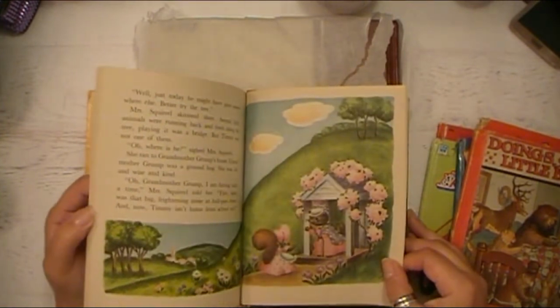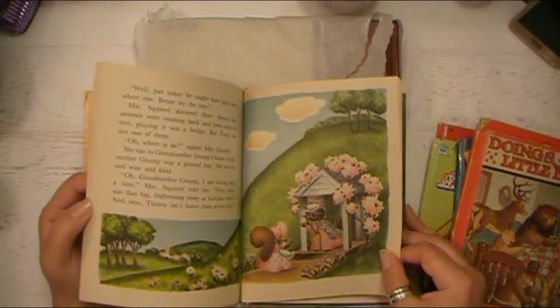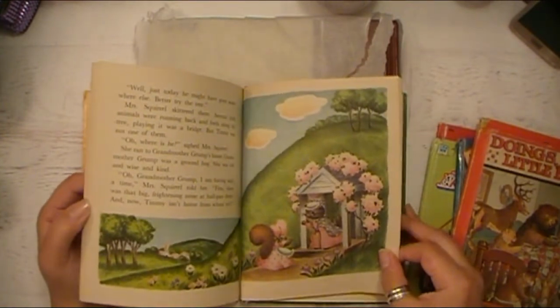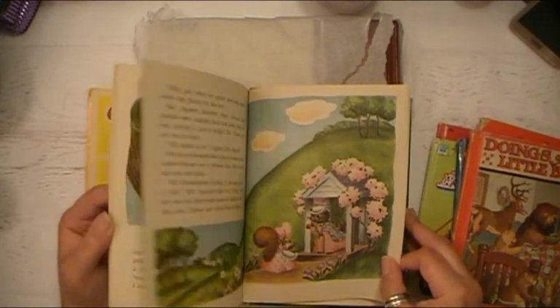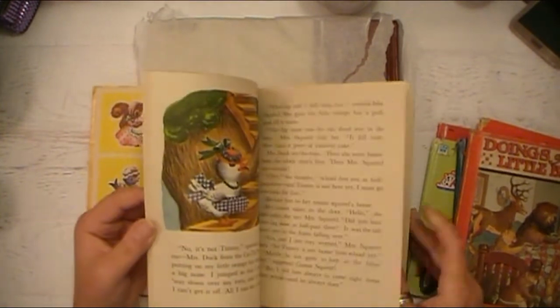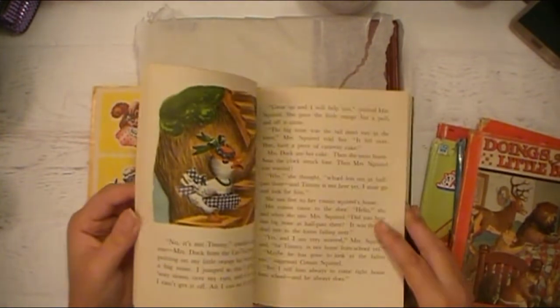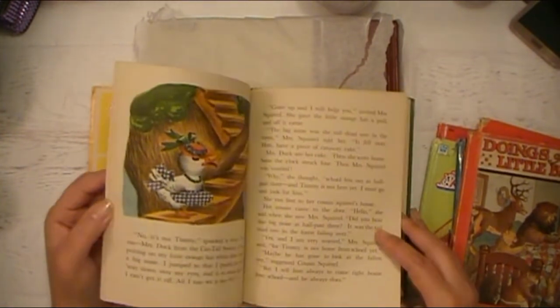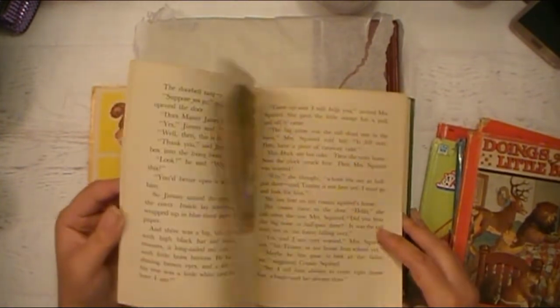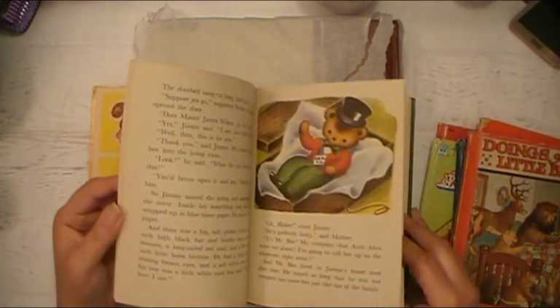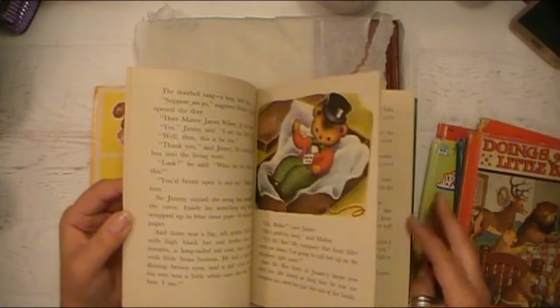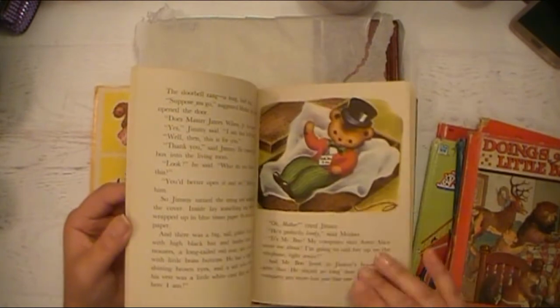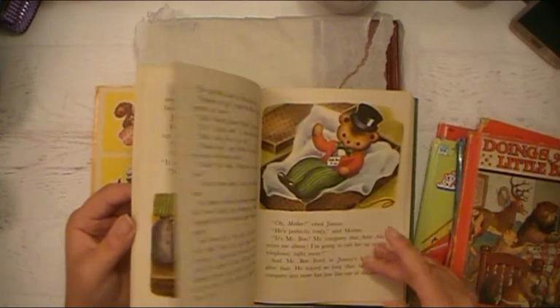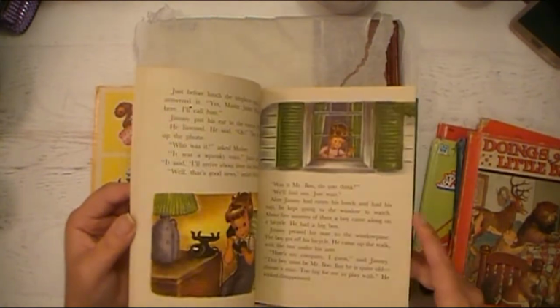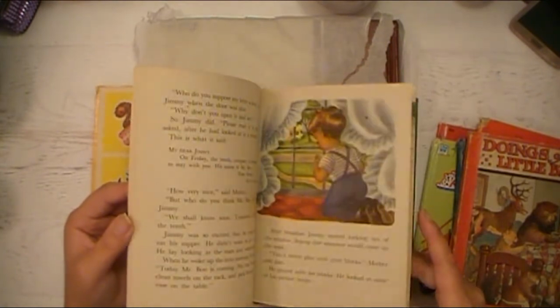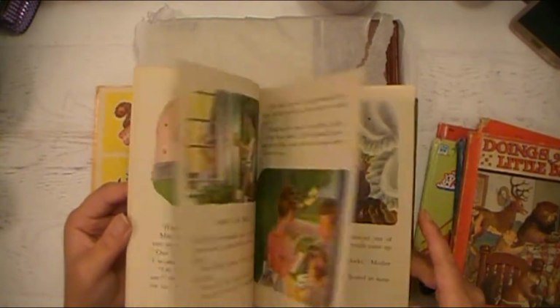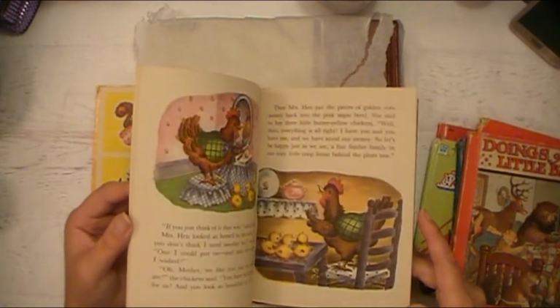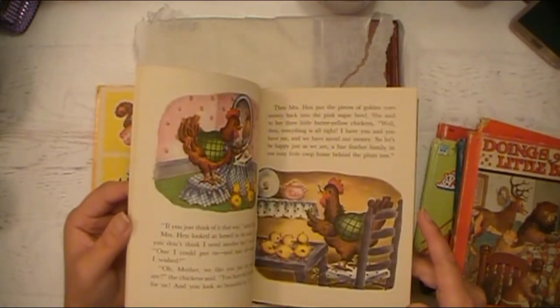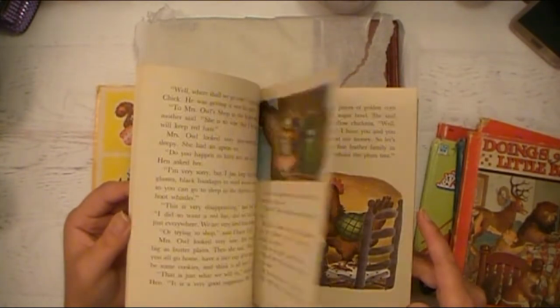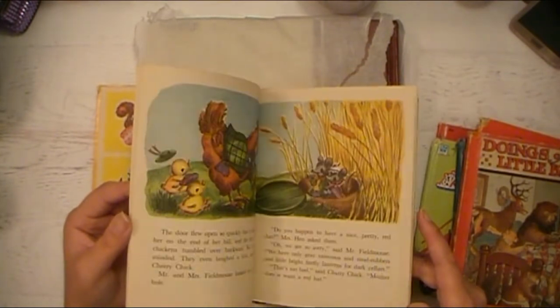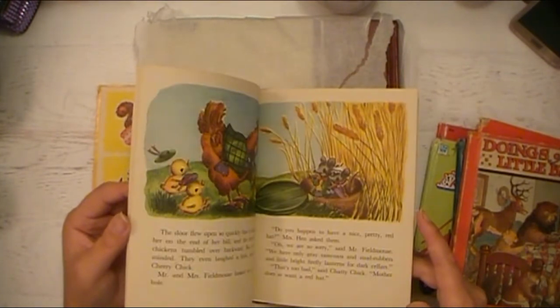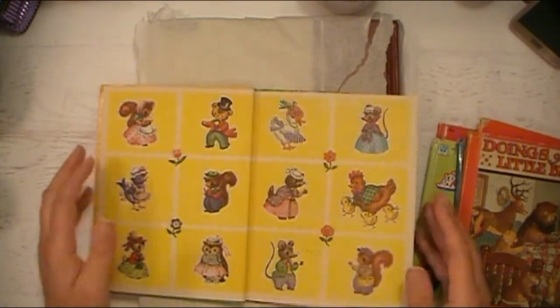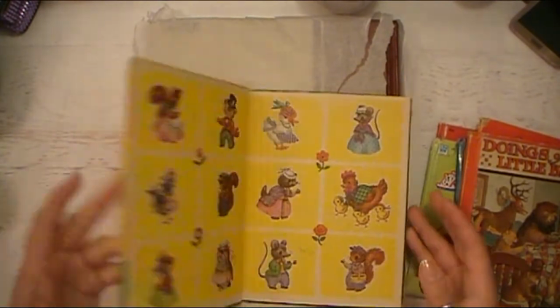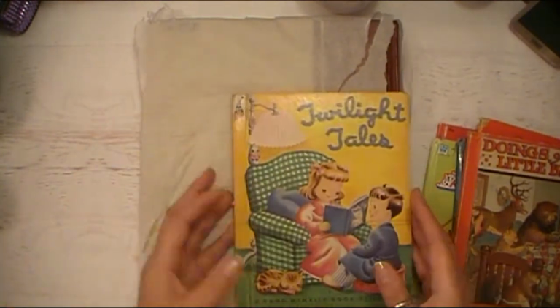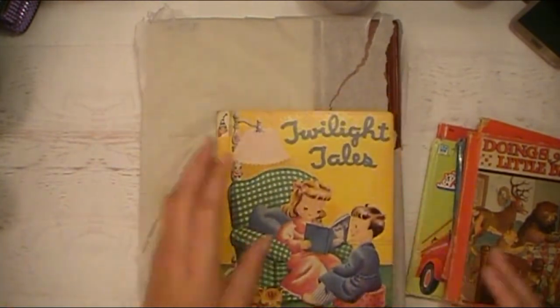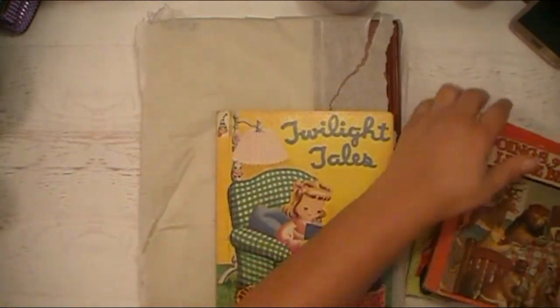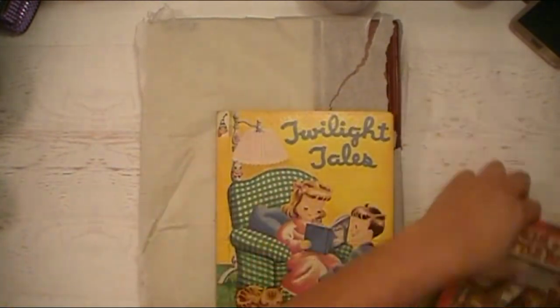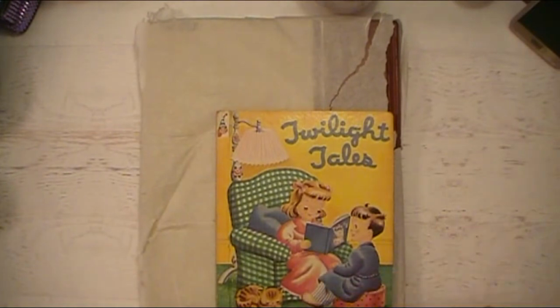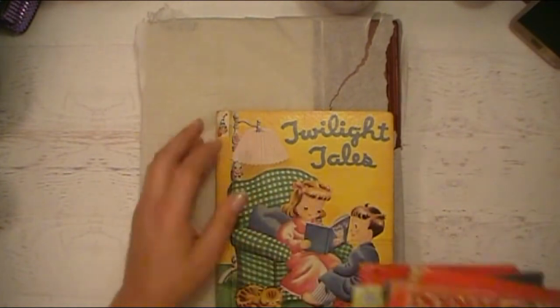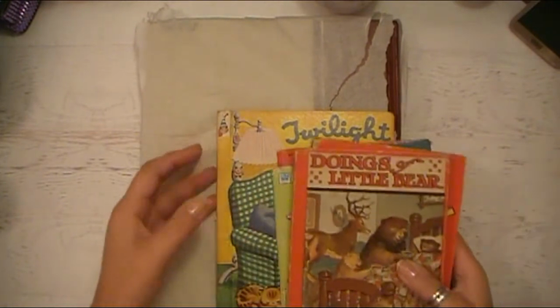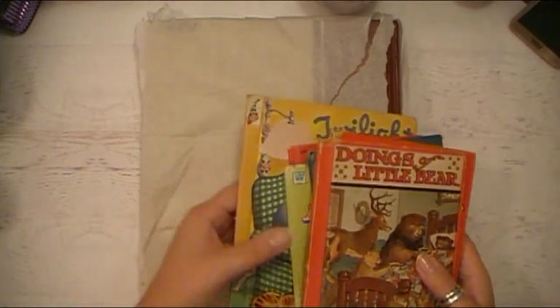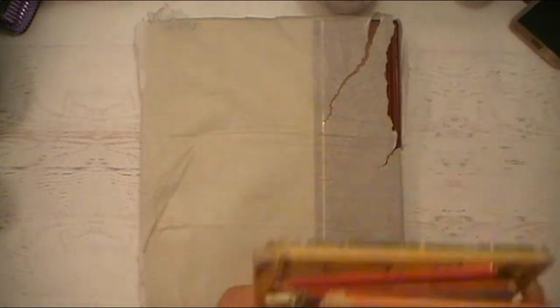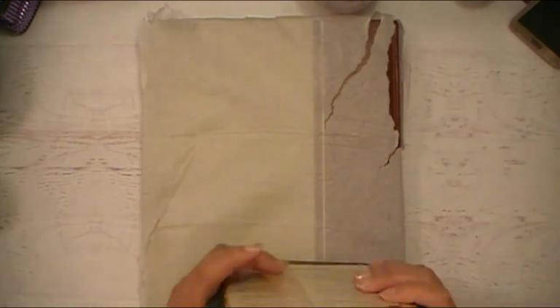Just gorgeous. Michelle, thank you so much — that was so nice of you. These really mean a lot to me and I'm very excited to work on them.